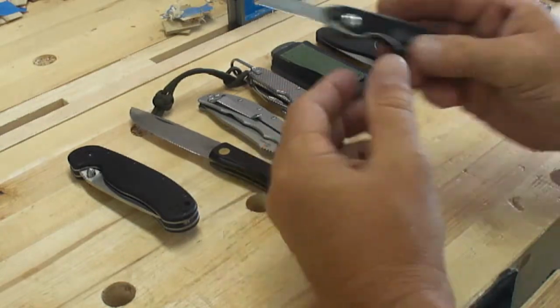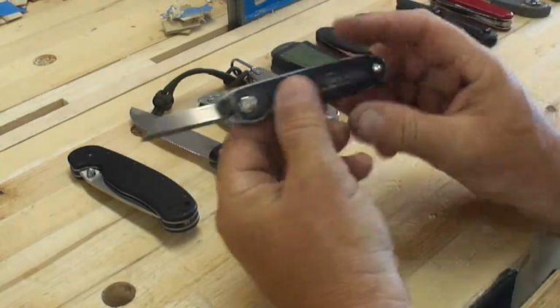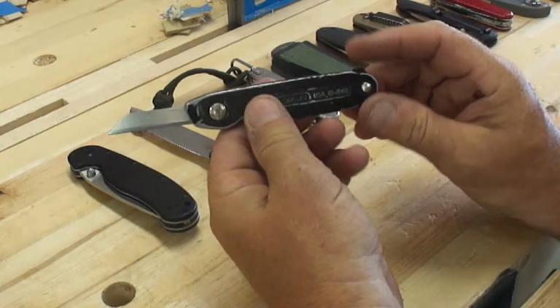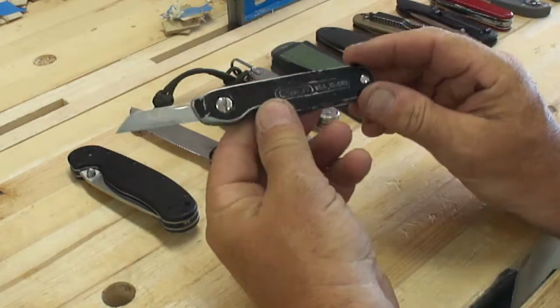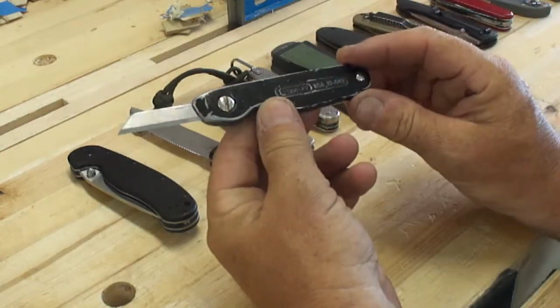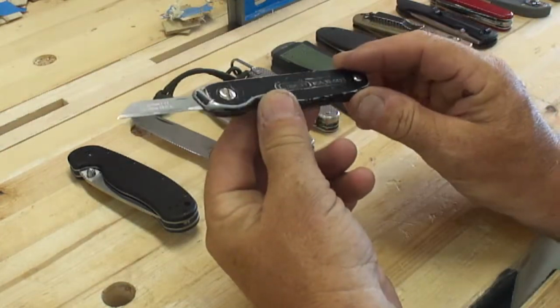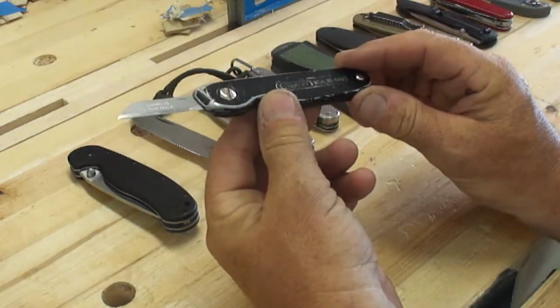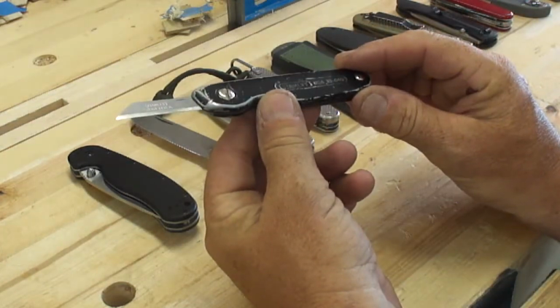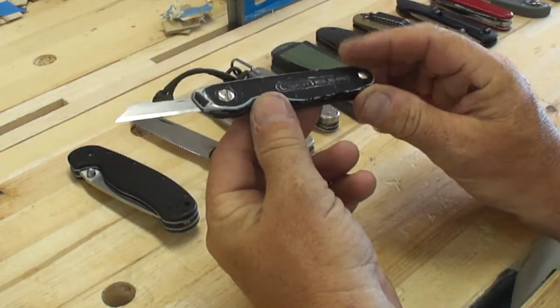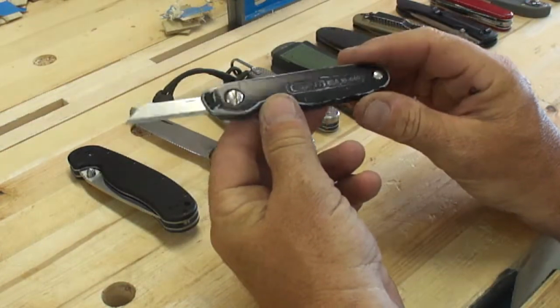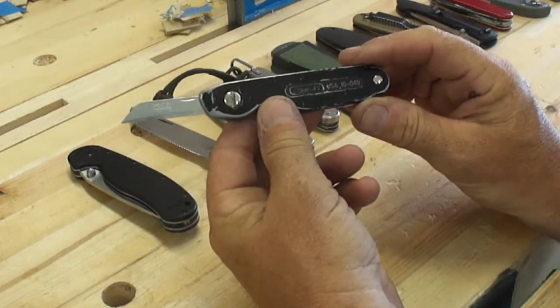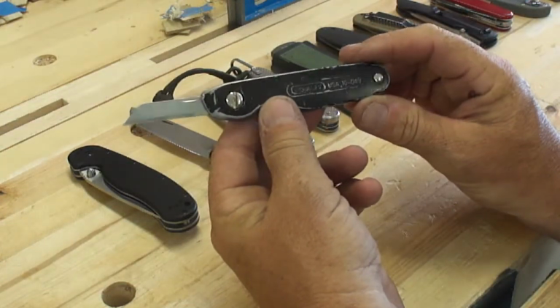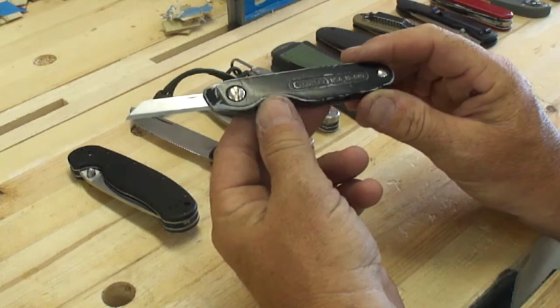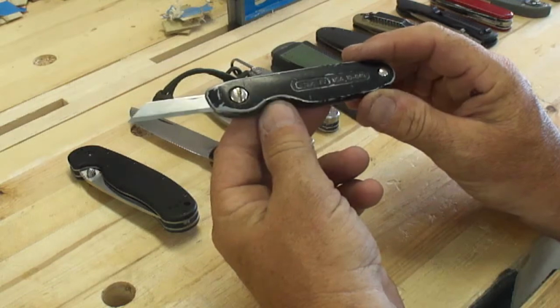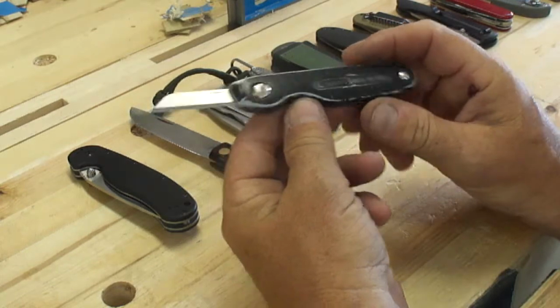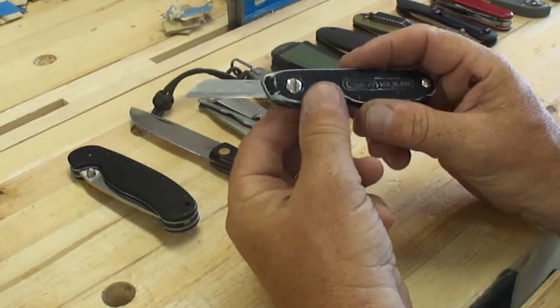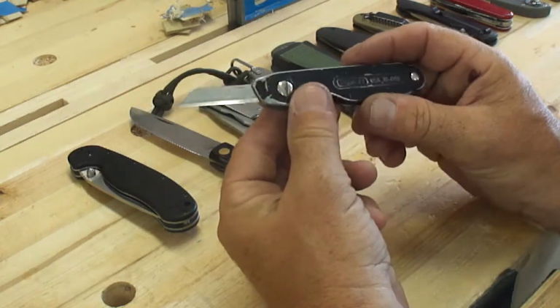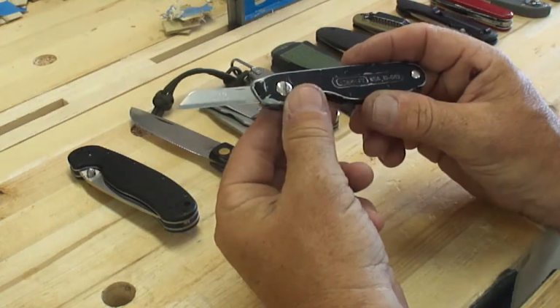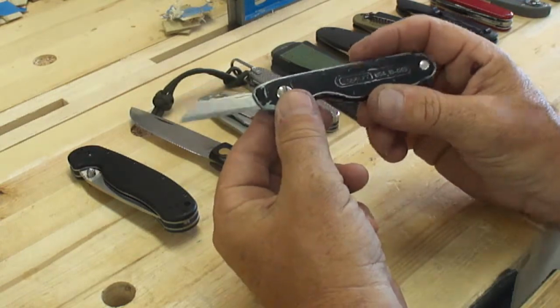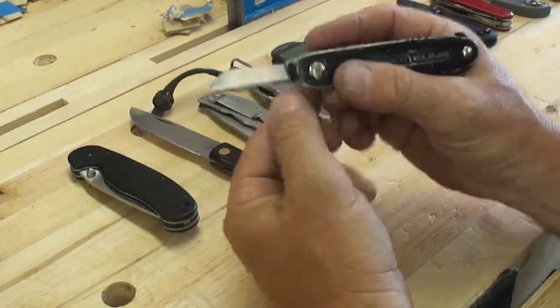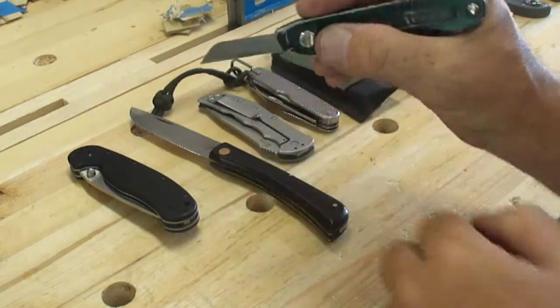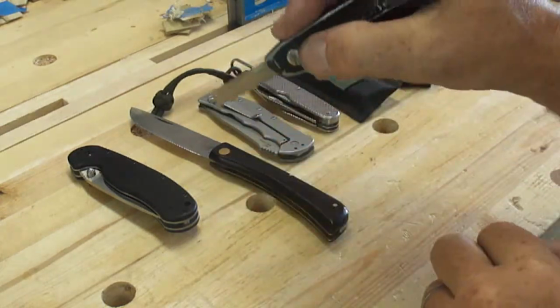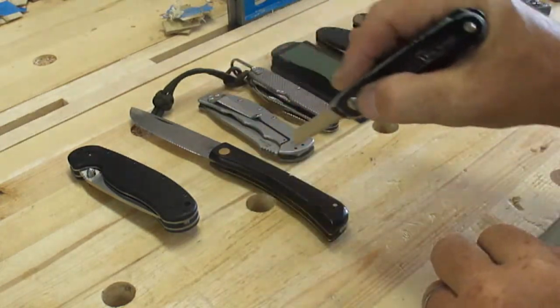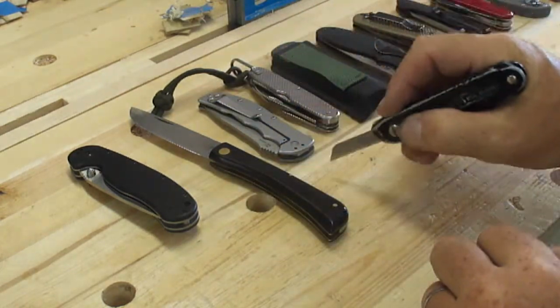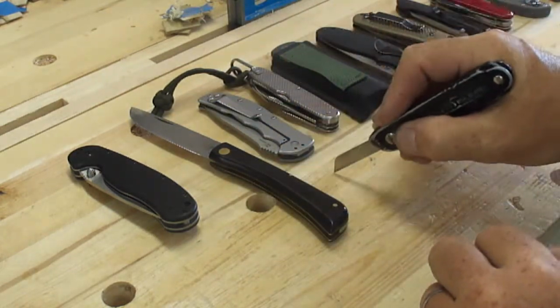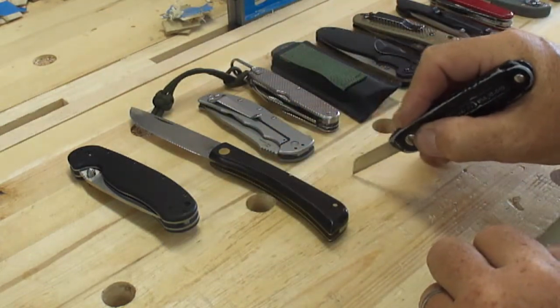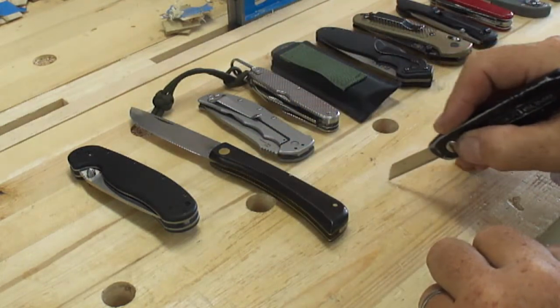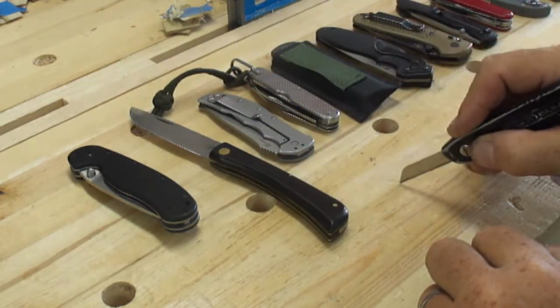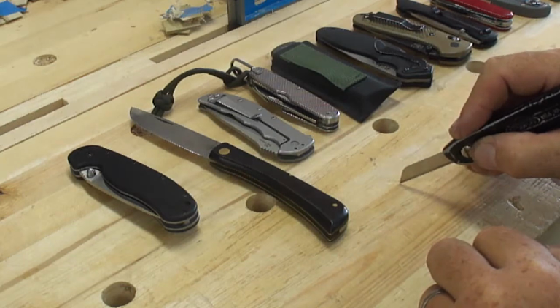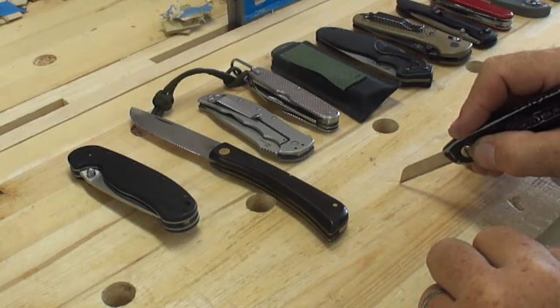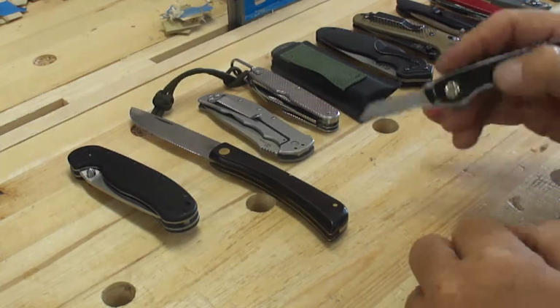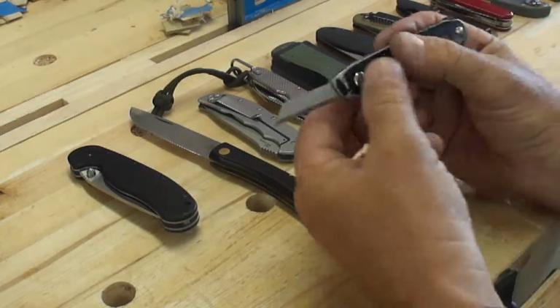One of the reasons I don't carry it as much as I used to is it's not locking, and I've come to strongly favor a locking knife. But the Case with its Sodbuster shape and carbon steel was a great, great knife and will always be one of my favorites. This knife was carried for a long time — not by me, but by my brother. It is now one of my favorite woodworking knives as a marking and layout knife.